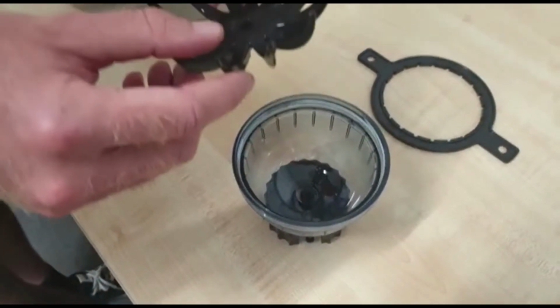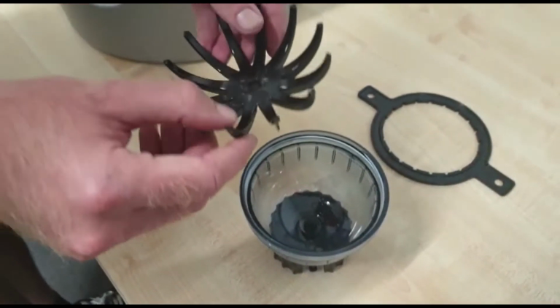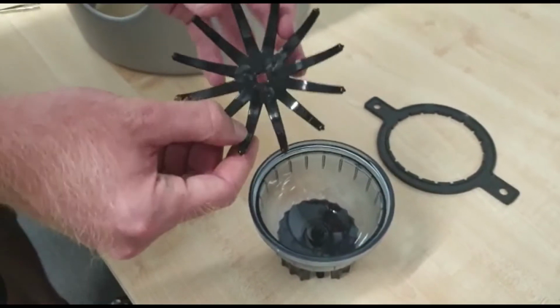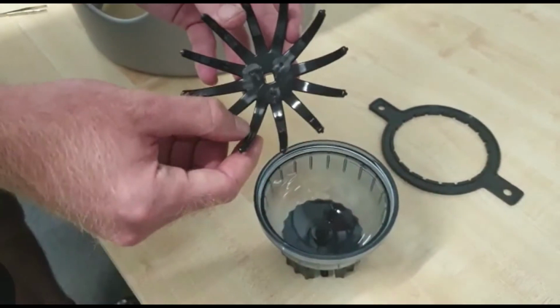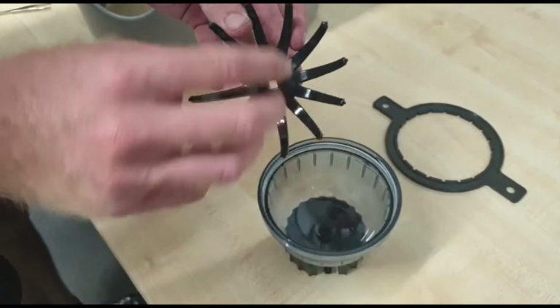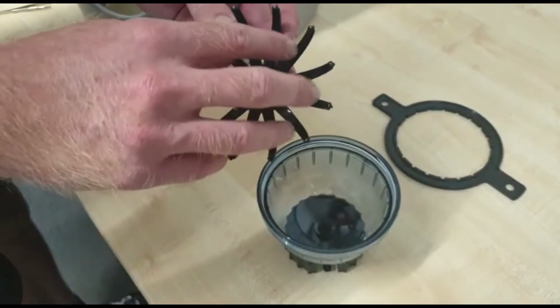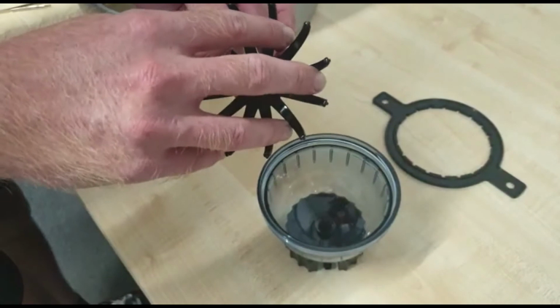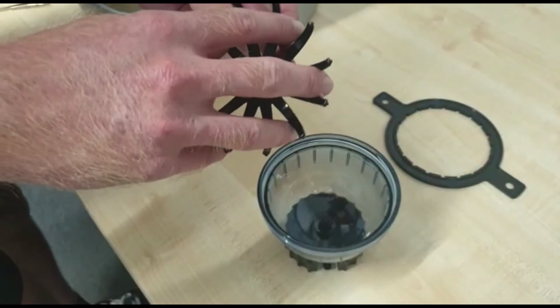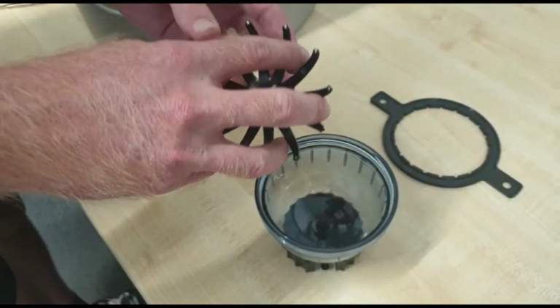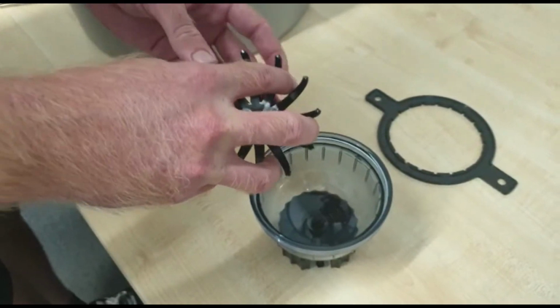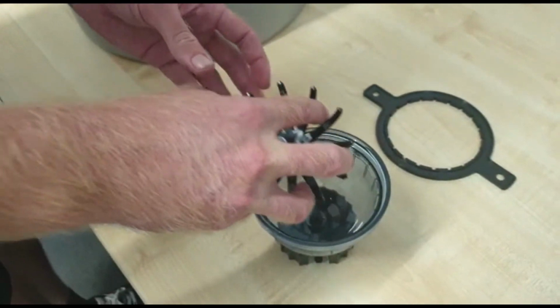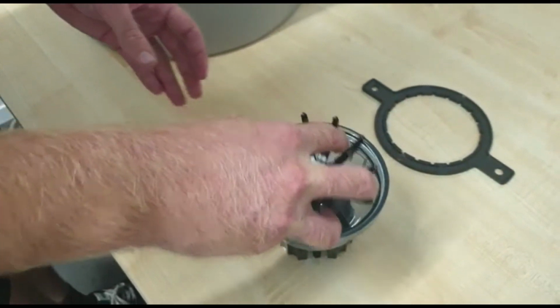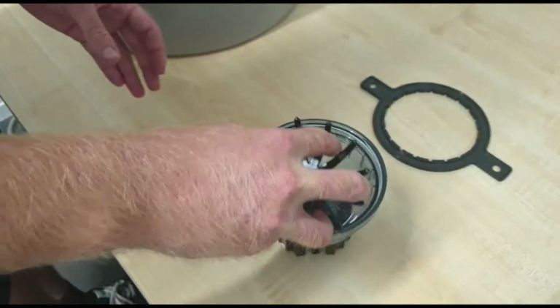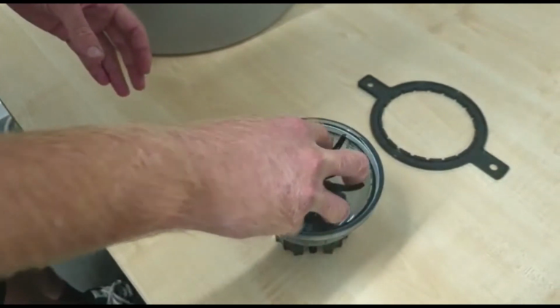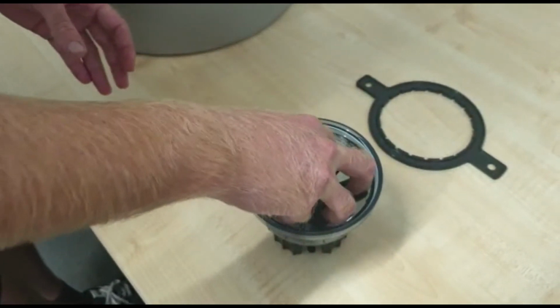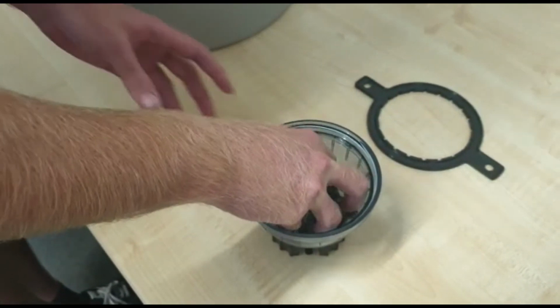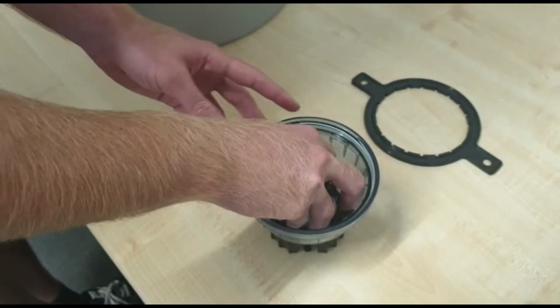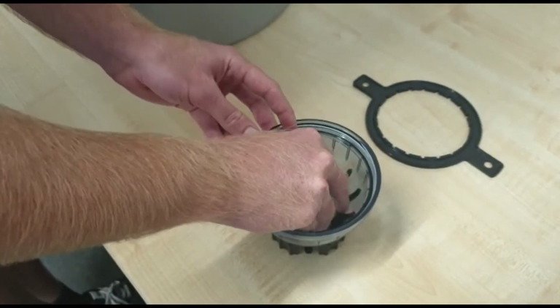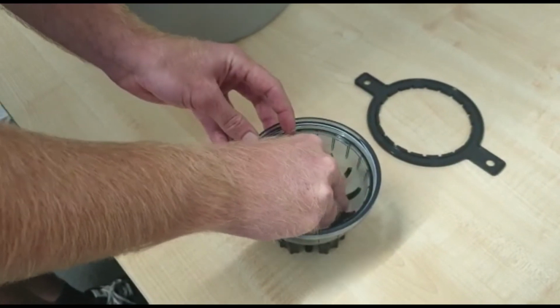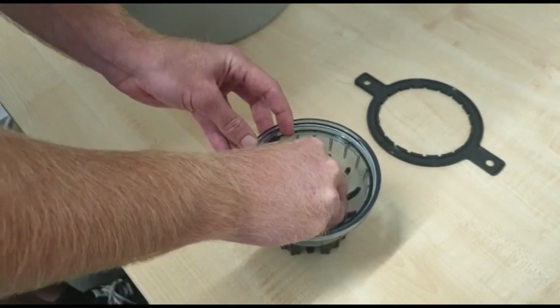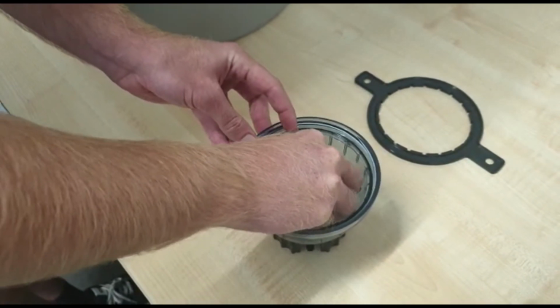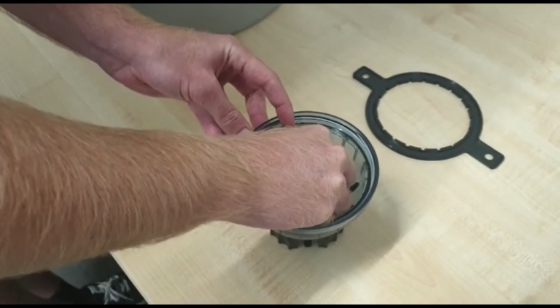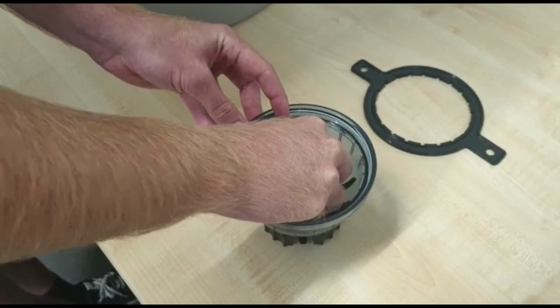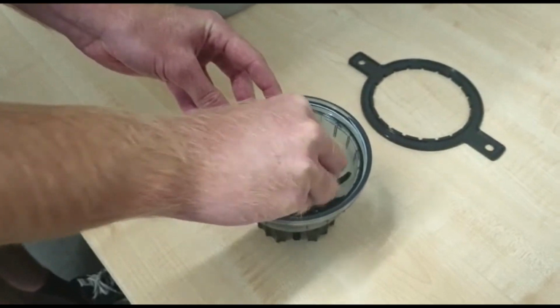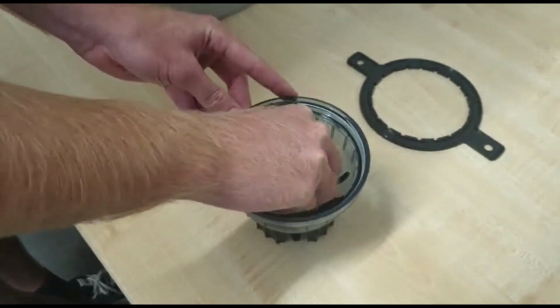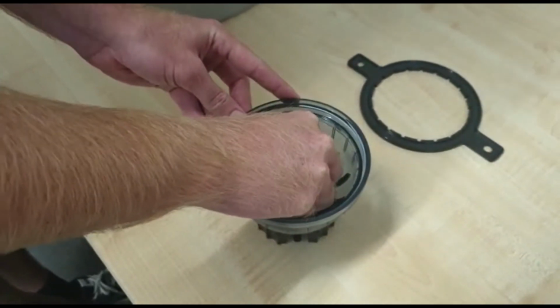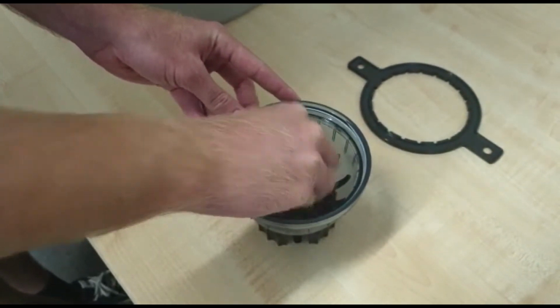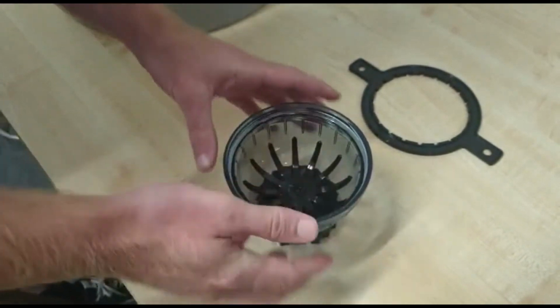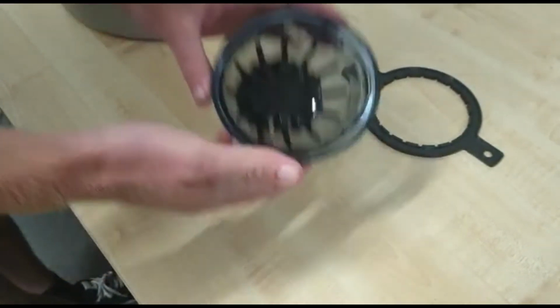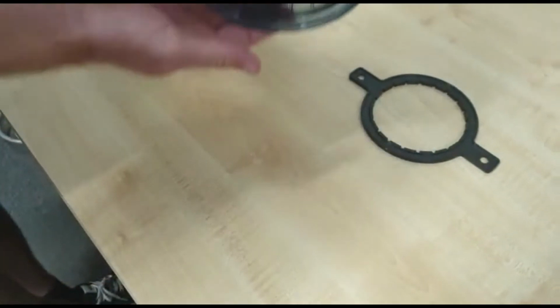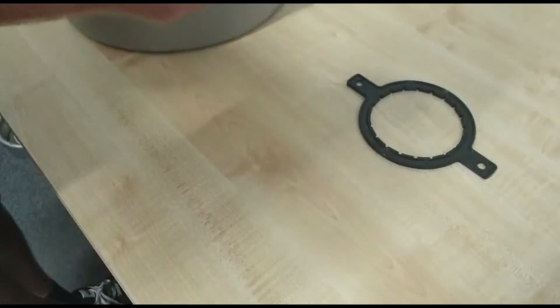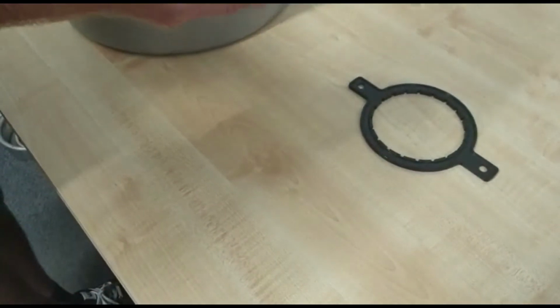Next thing is the stirrer — pick it up with your fingers just inside, then locate it right down on here and give it a quick push so that it stays in.